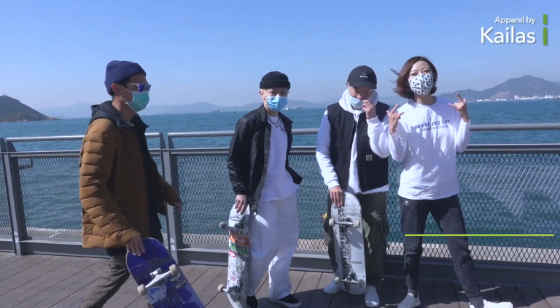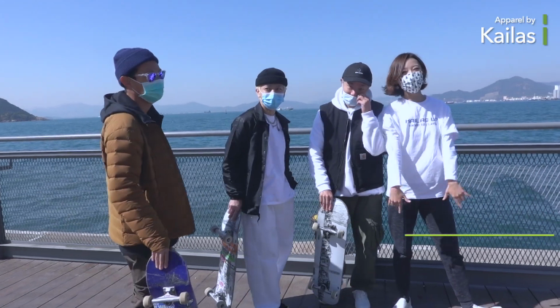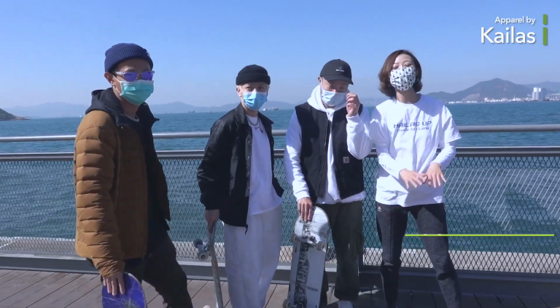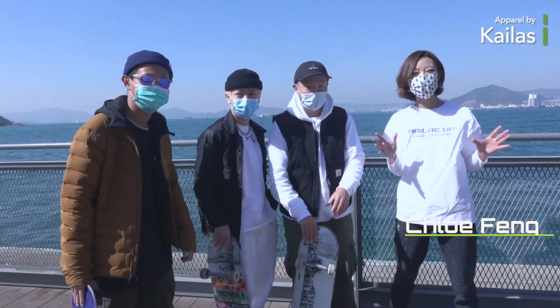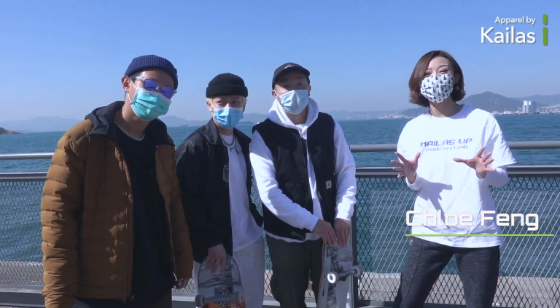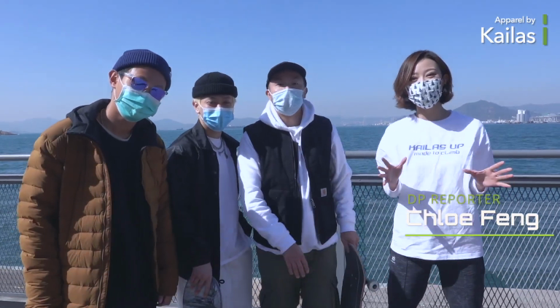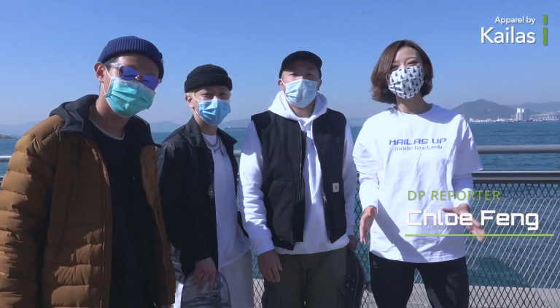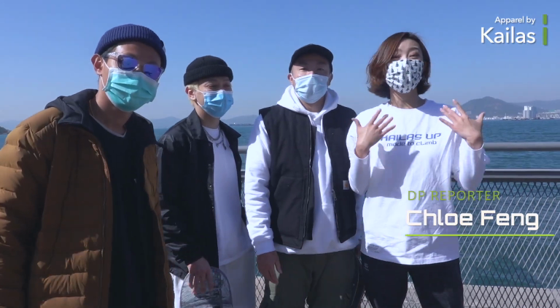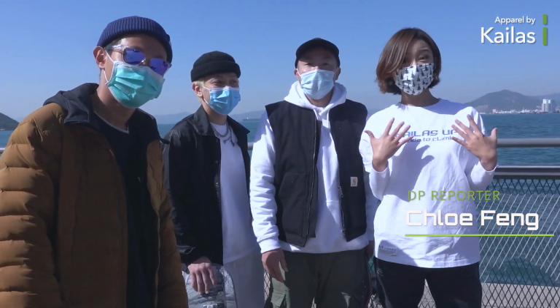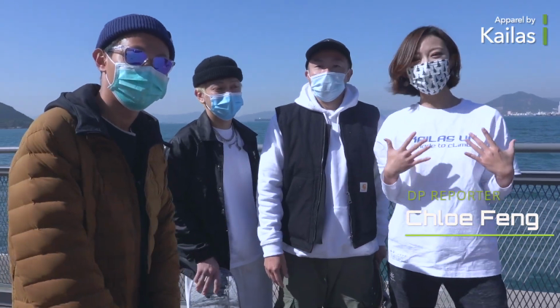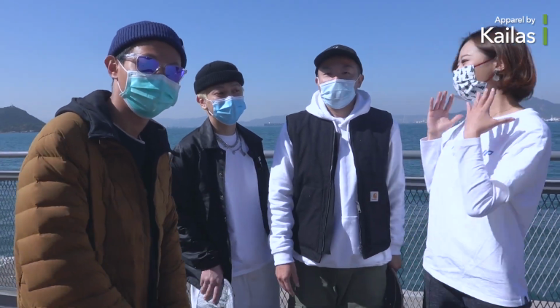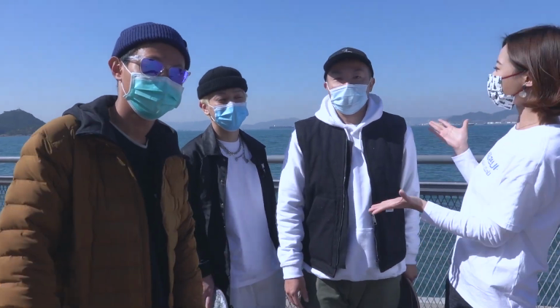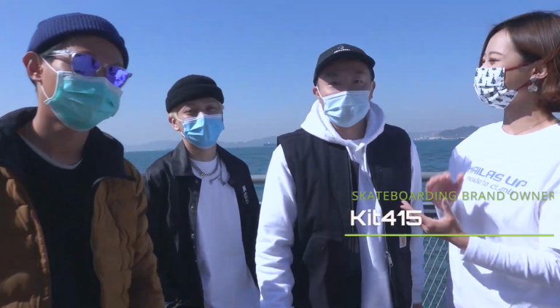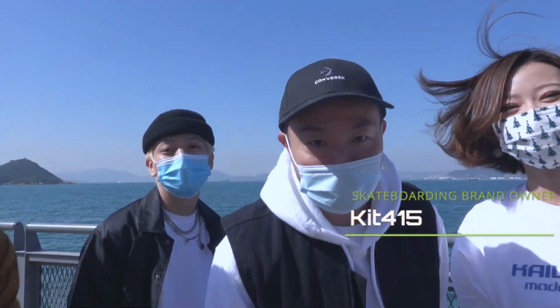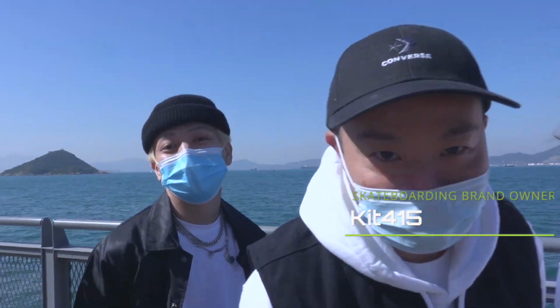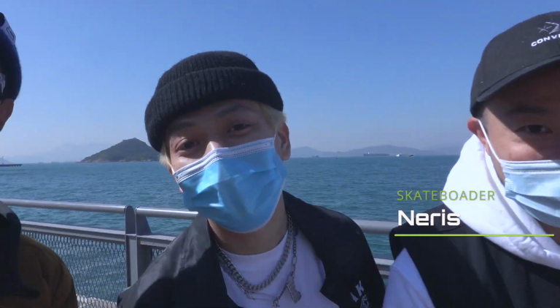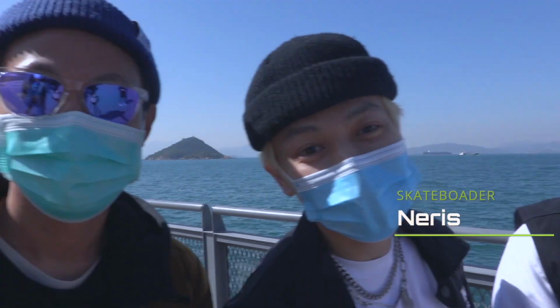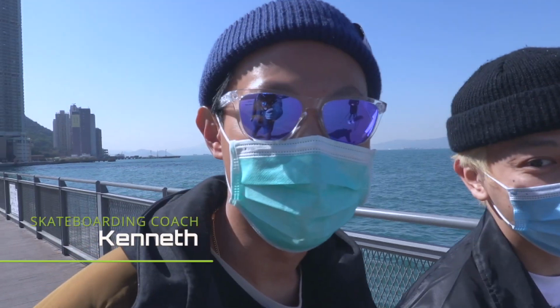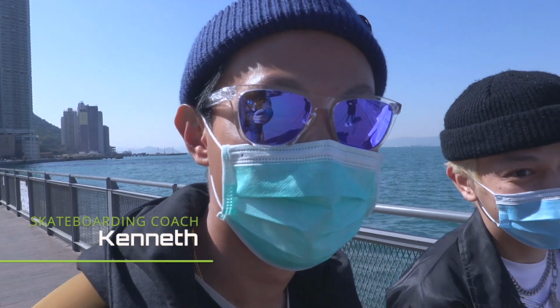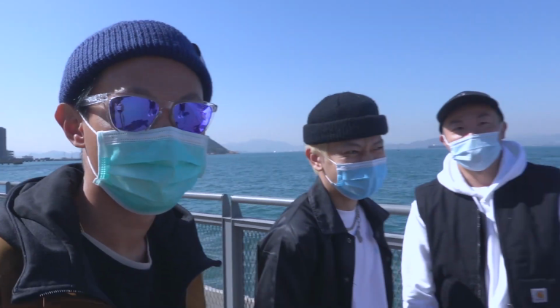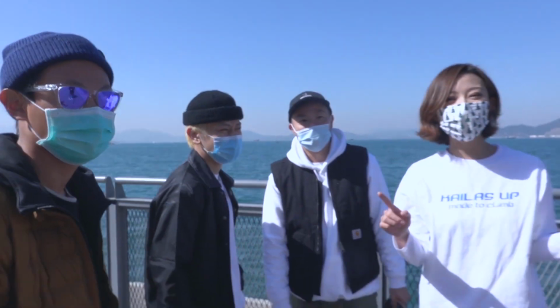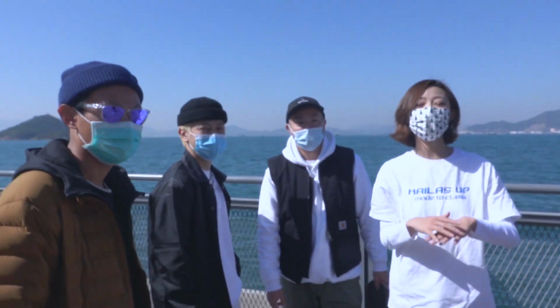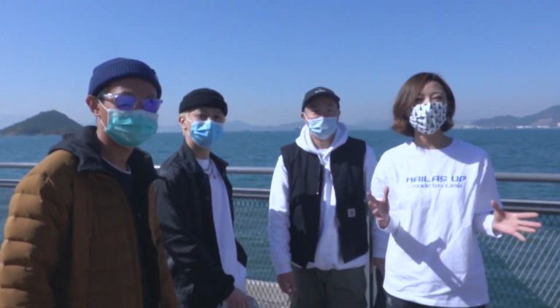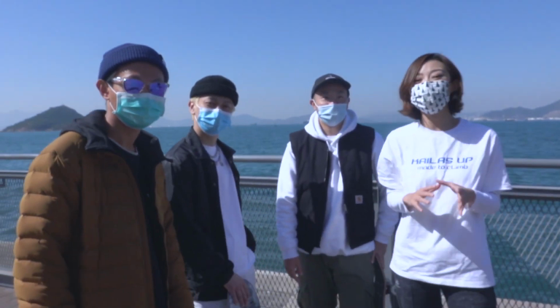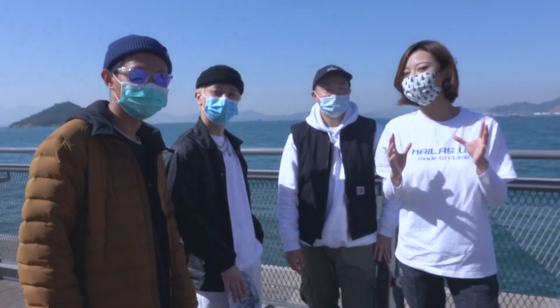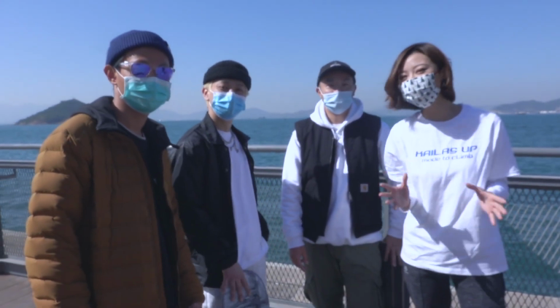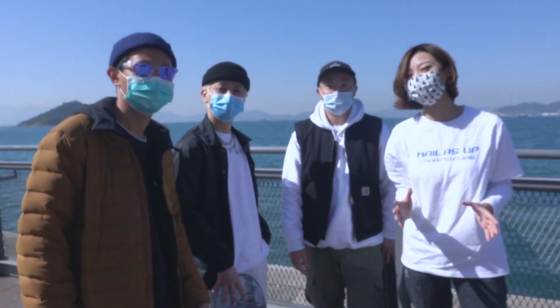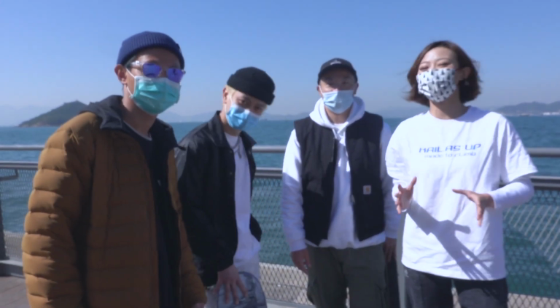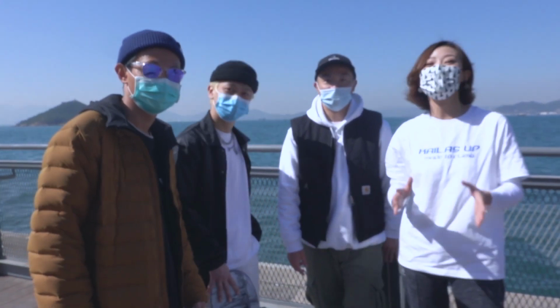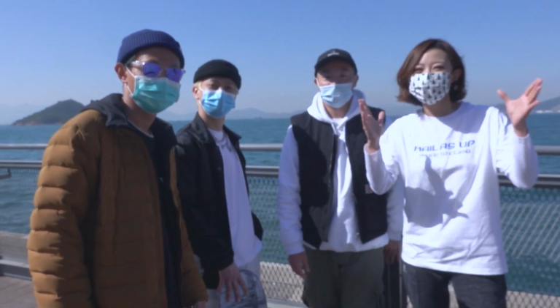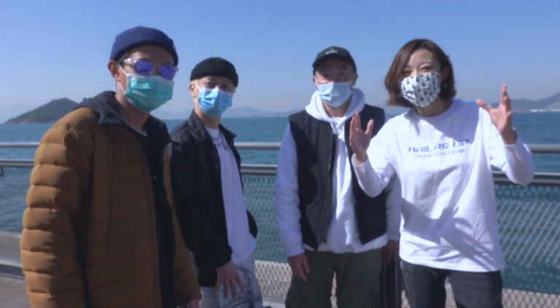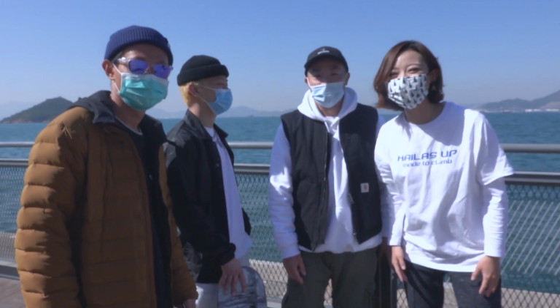What's up guys and welcome to the new episode. My name is Chloe and this is Kate, Nars, and Kenneth. Today we are going to try a very cool sport, which is skateboarding.